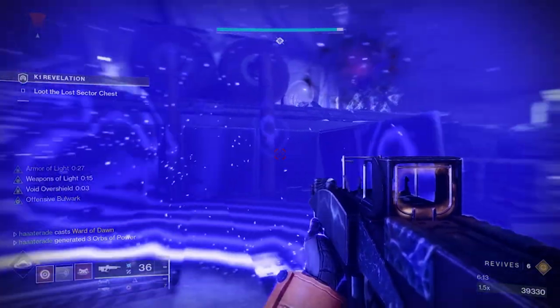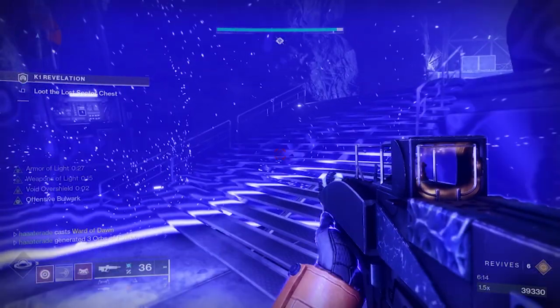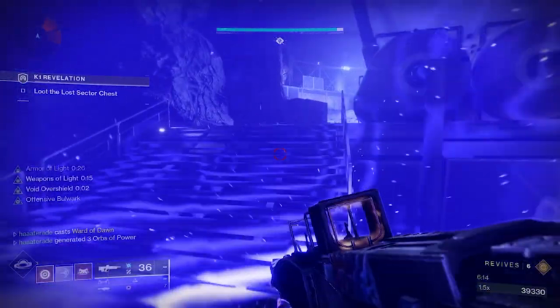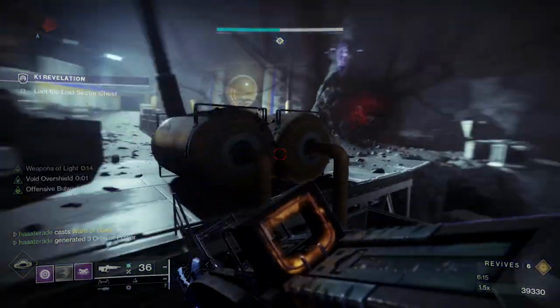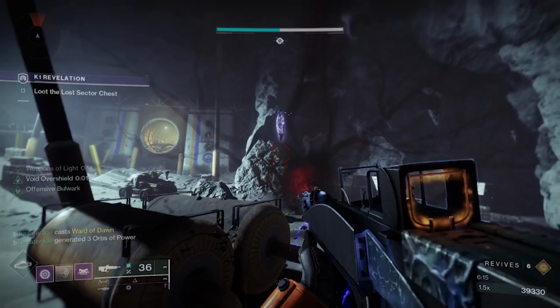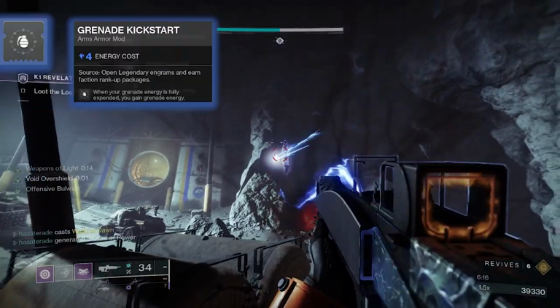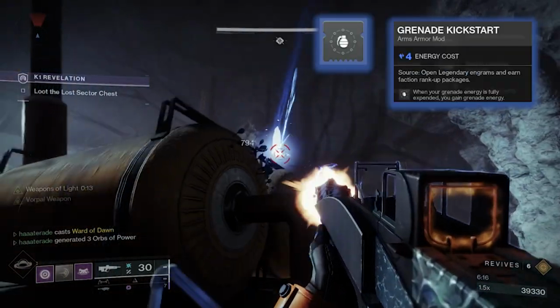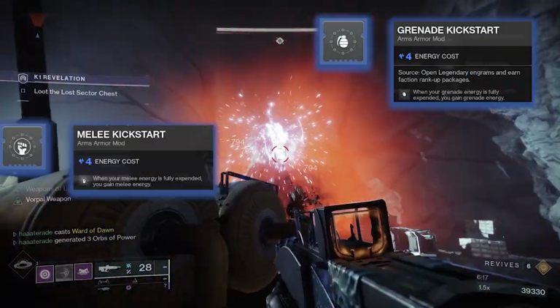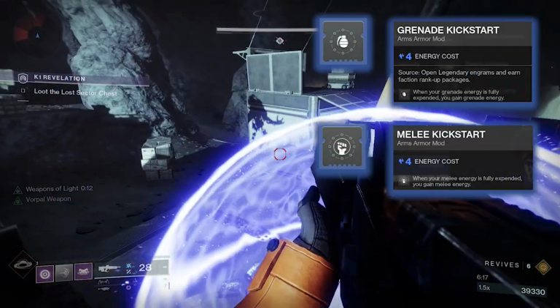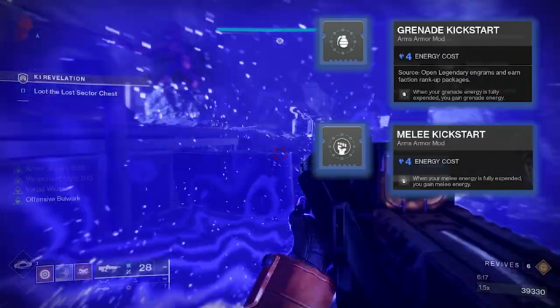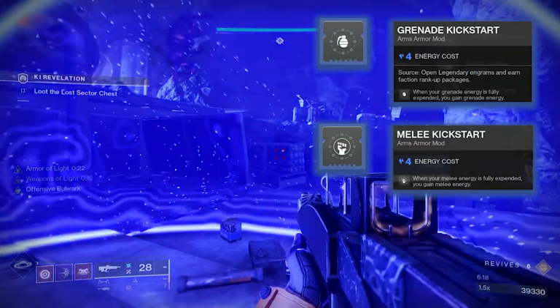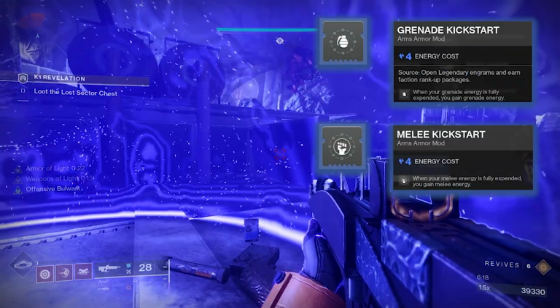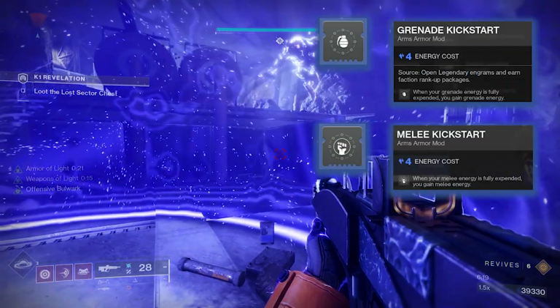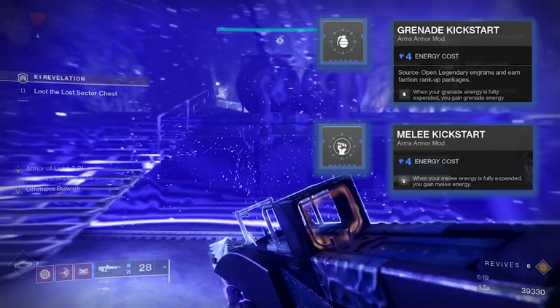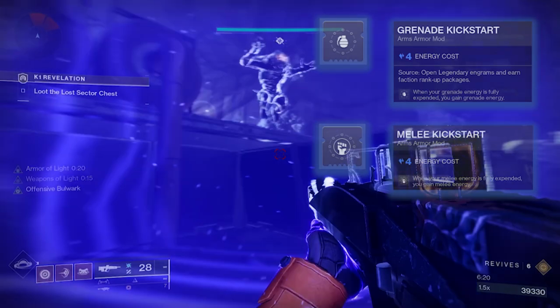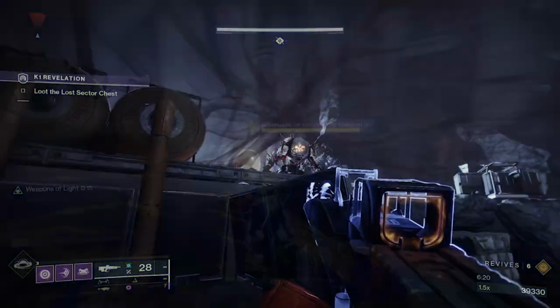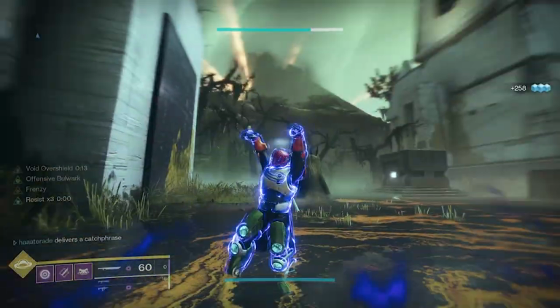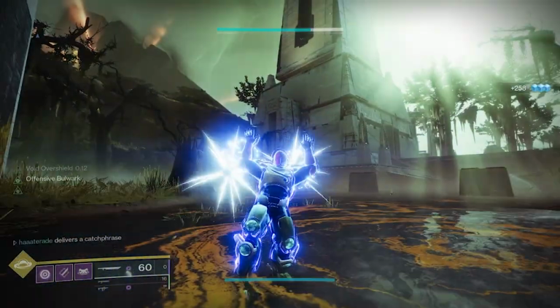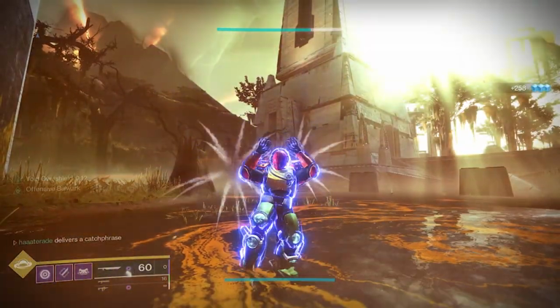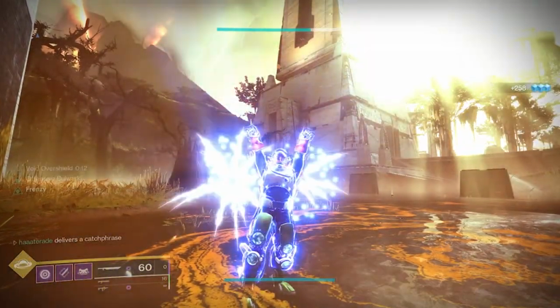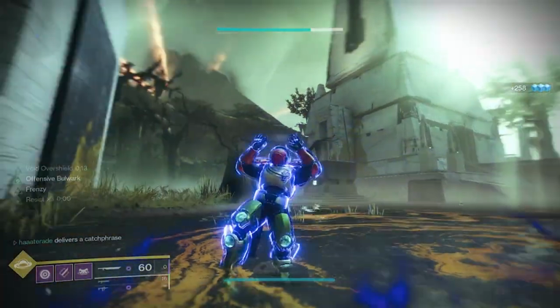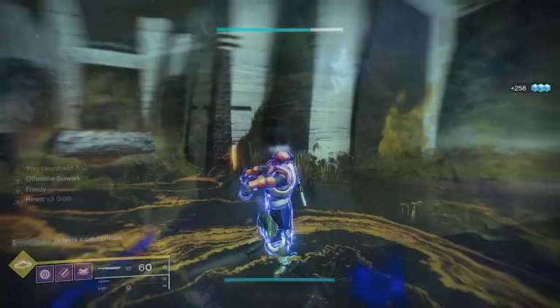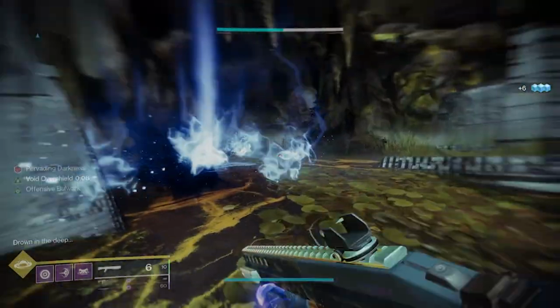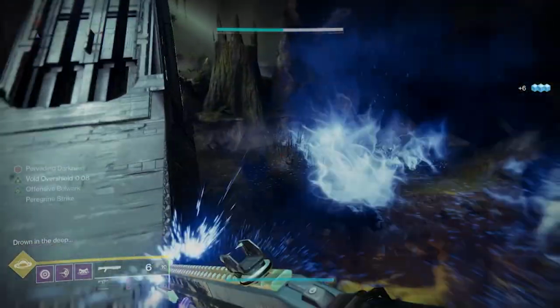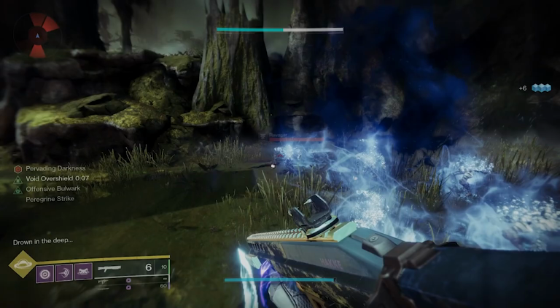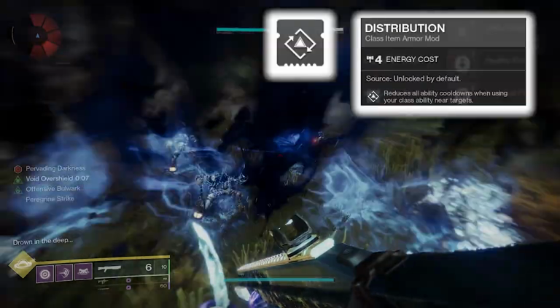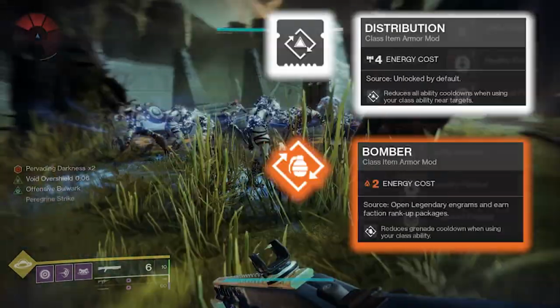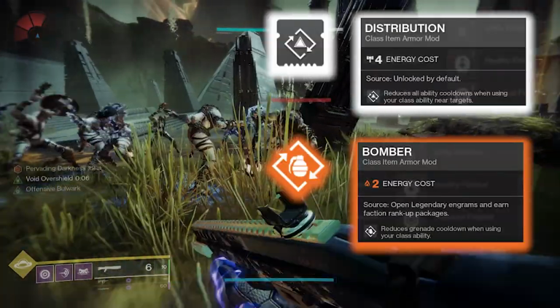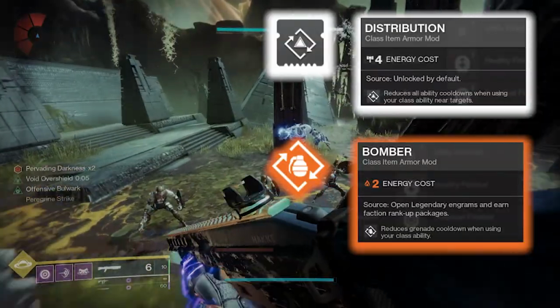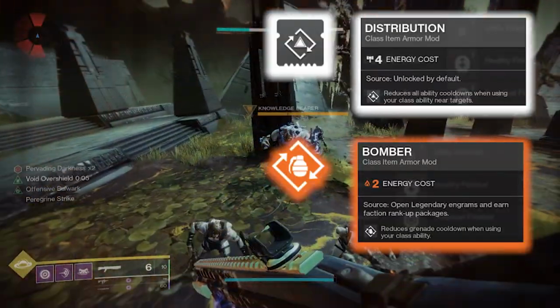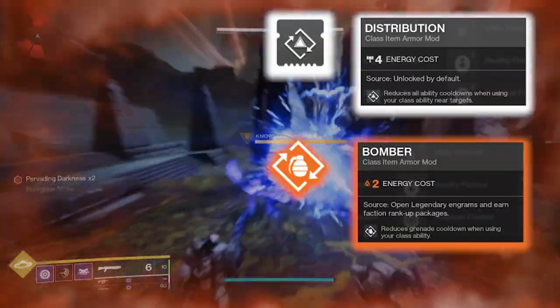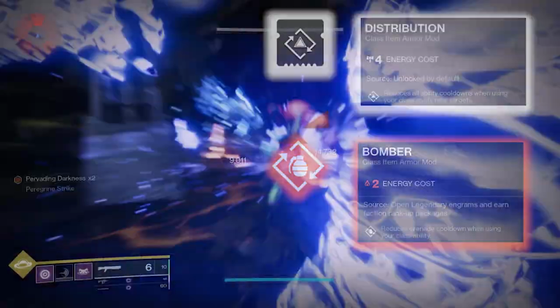Look to your Gauntlets — gauntlets with a Stasis affinity have the ability to slot the mods Grenade Kickstart and Melee Kickstart, which refund a portion of your ability energy whenever that ability is used. On your class item, you'll find mods like Distribution and Bomber that further reduce ability cooldowns when using your class ability.